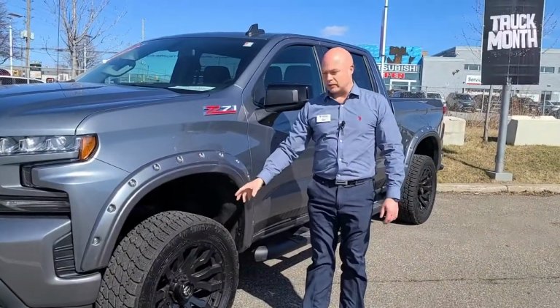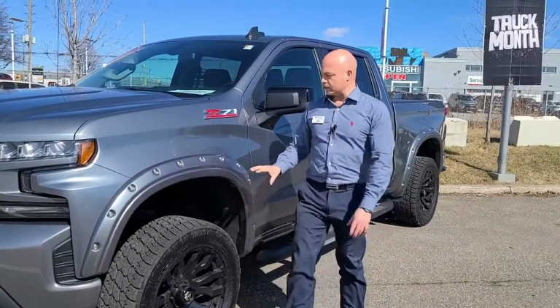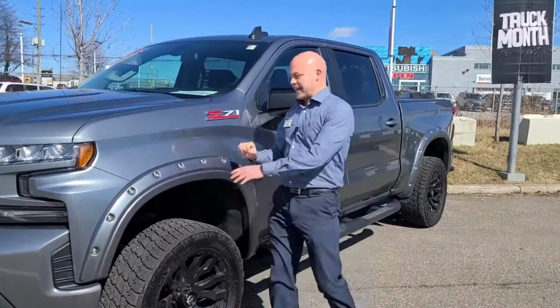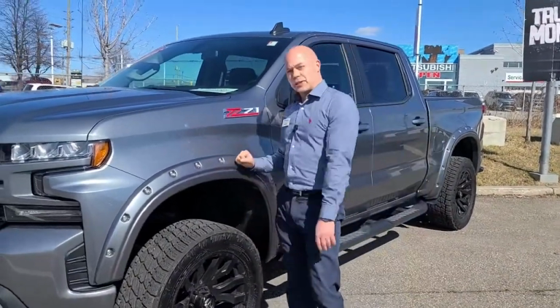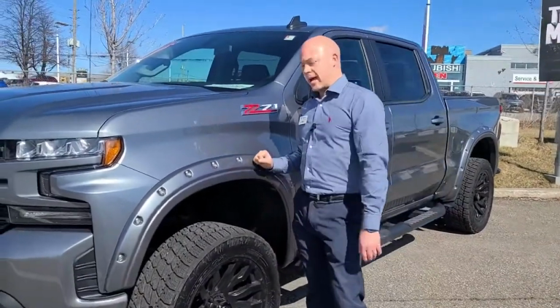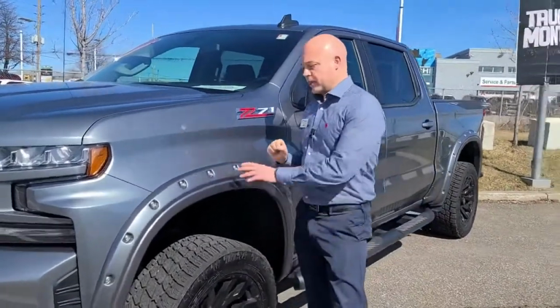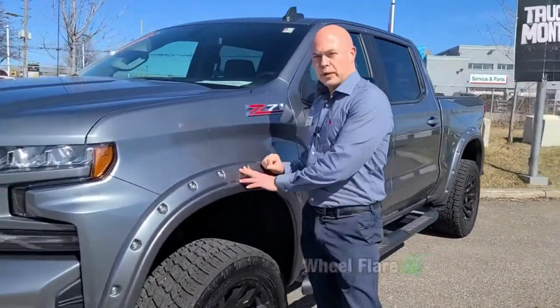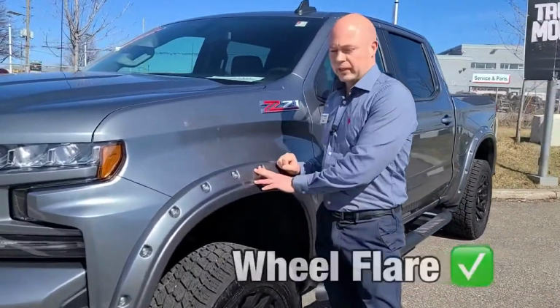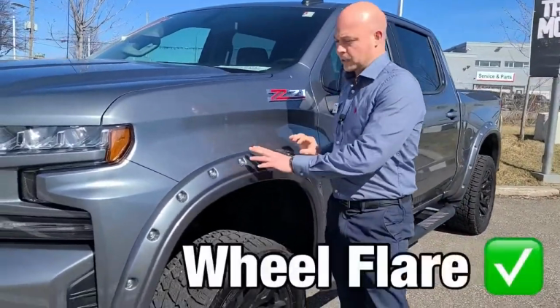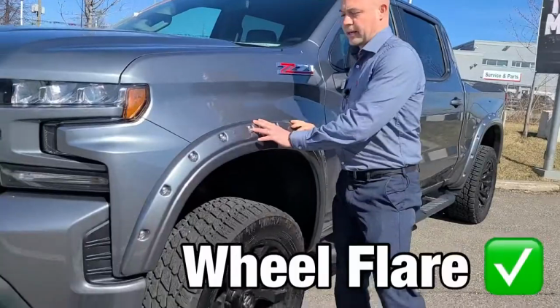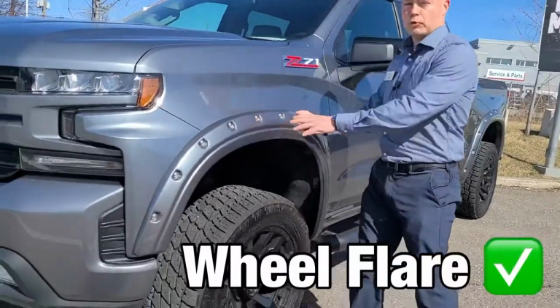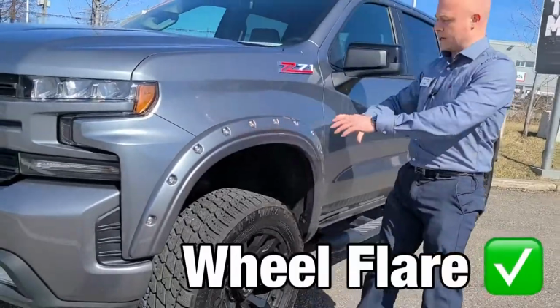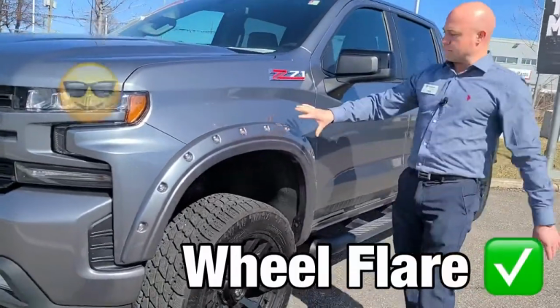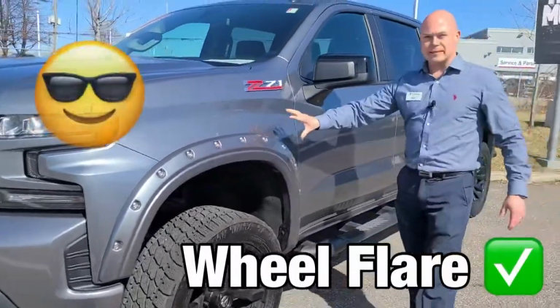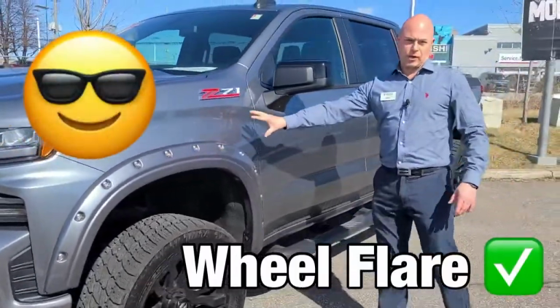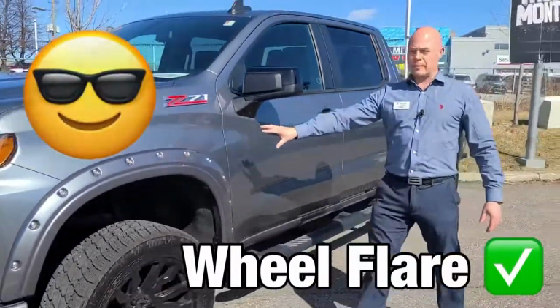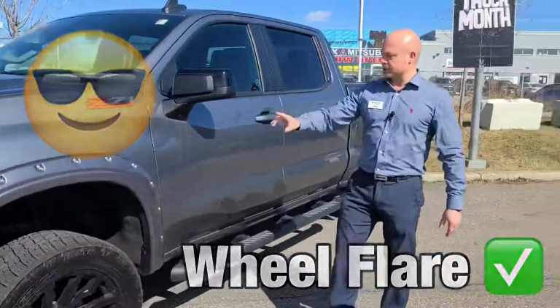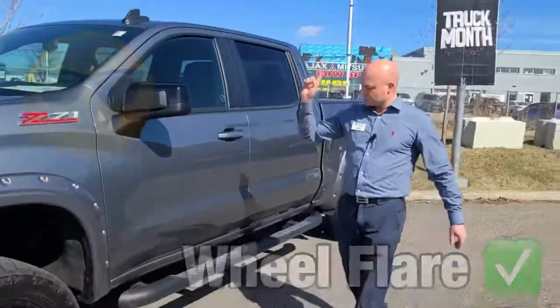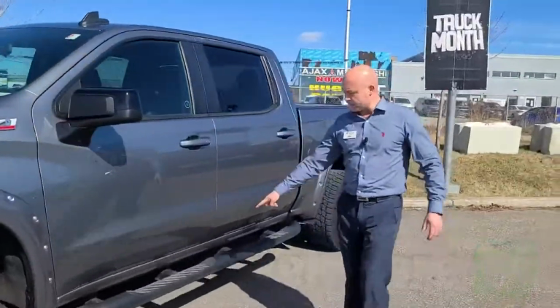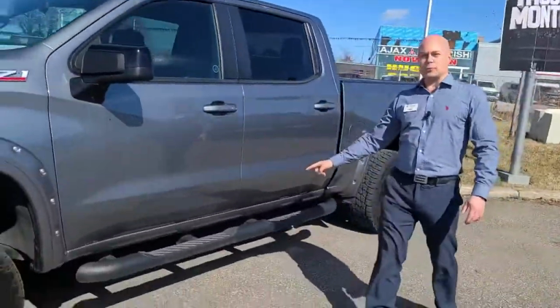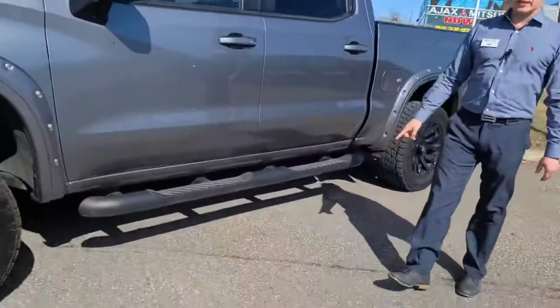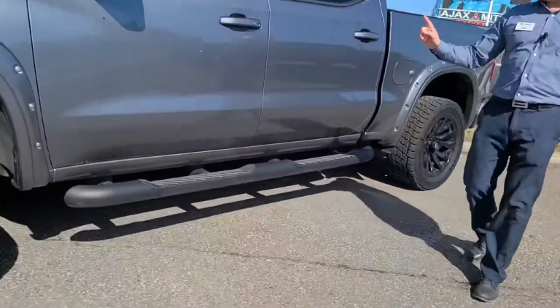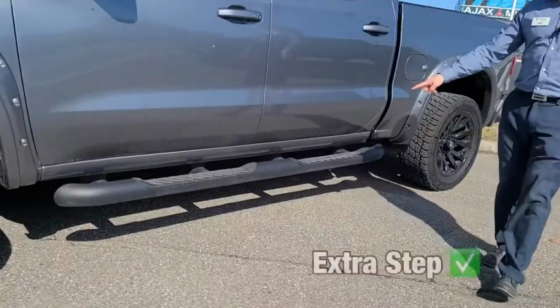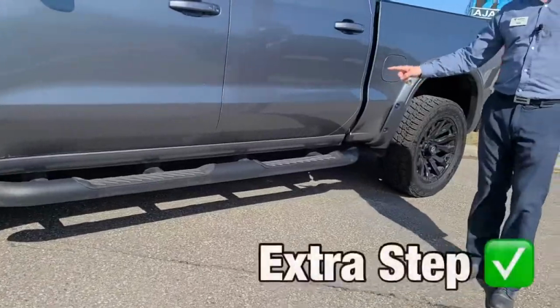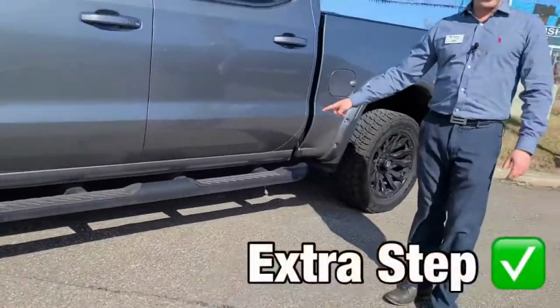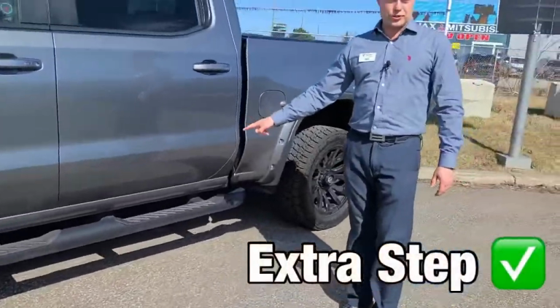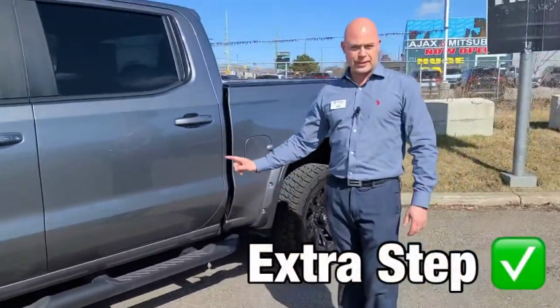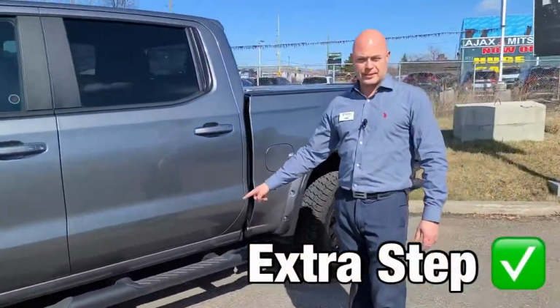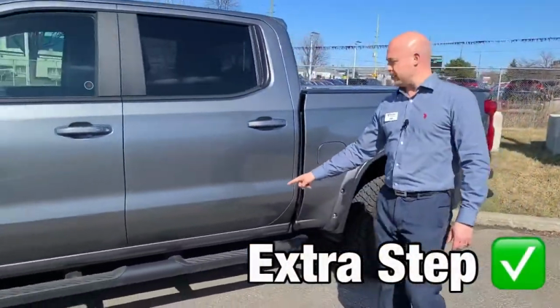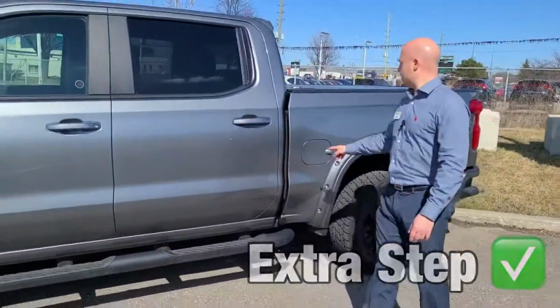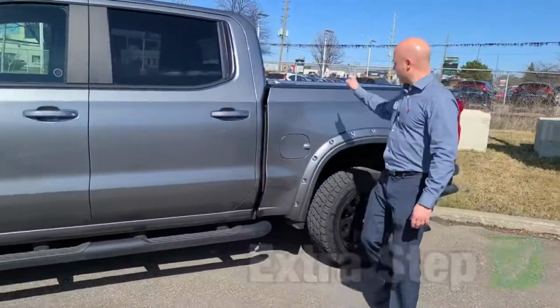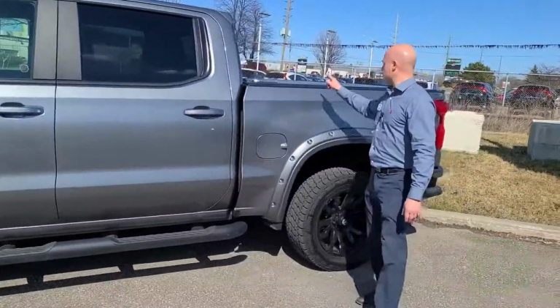With the tires, naturally you've got to have the wheel flares, so that's kind of a bolt-on but painted to color match. And obviously when you get a lifted truck, we've put a little extra step in here to assist with getting in.